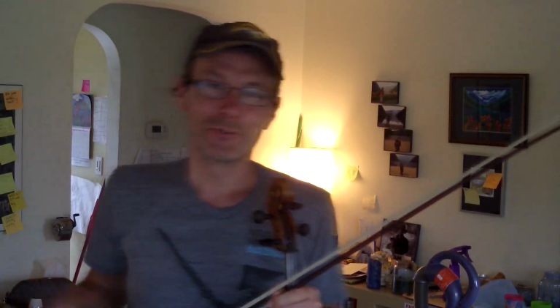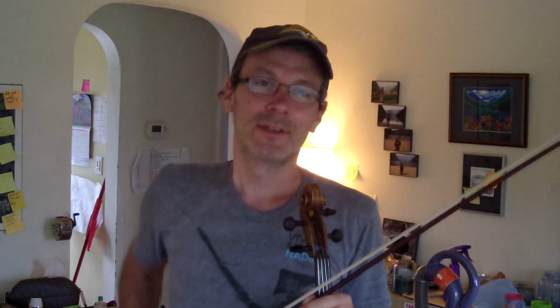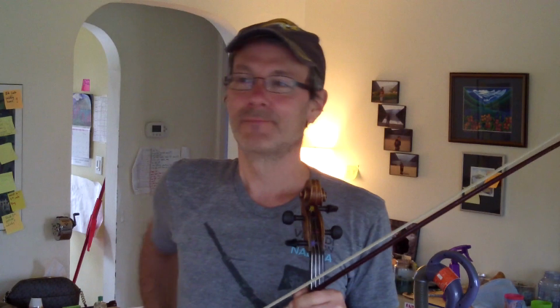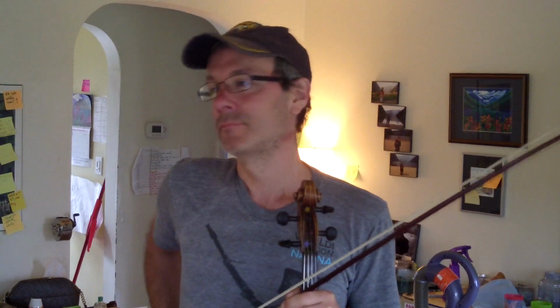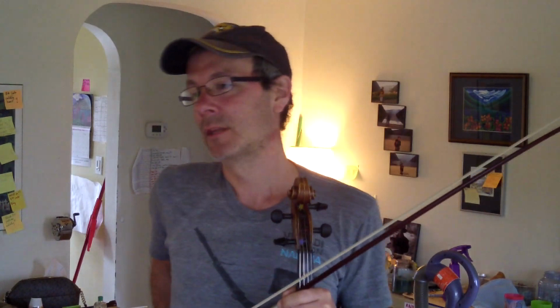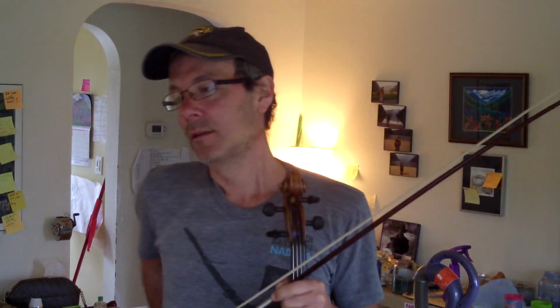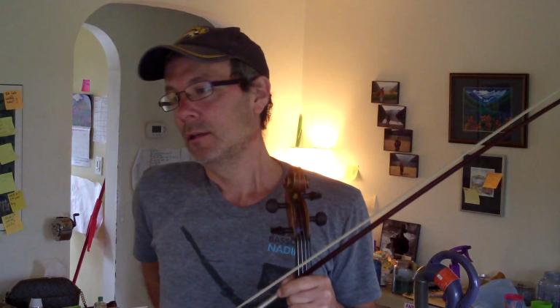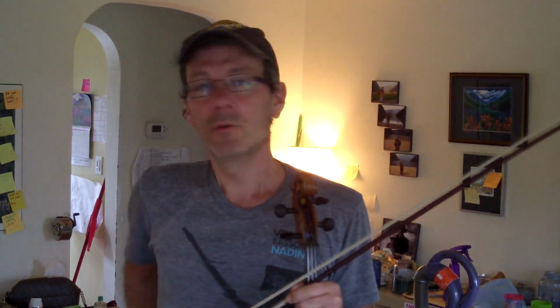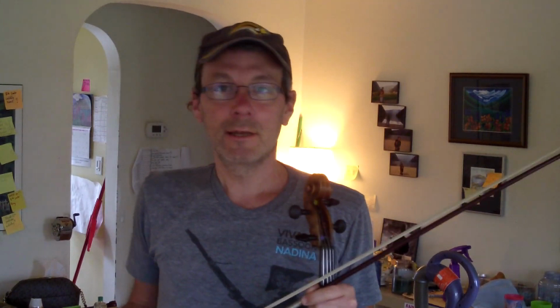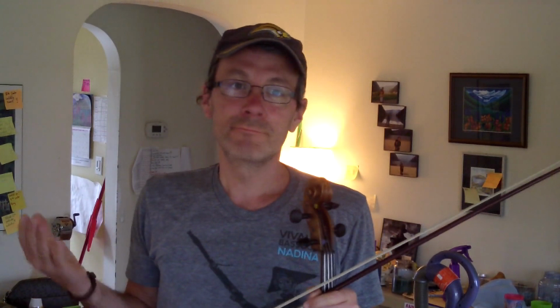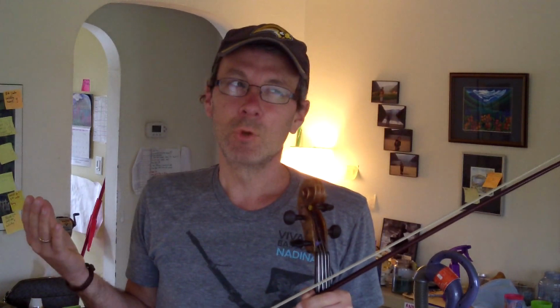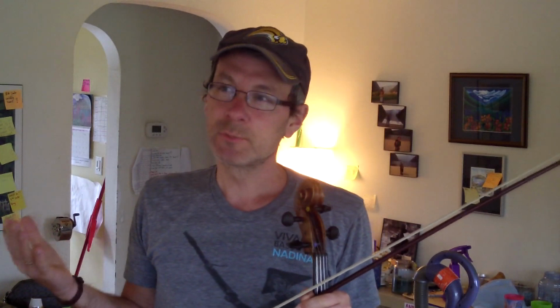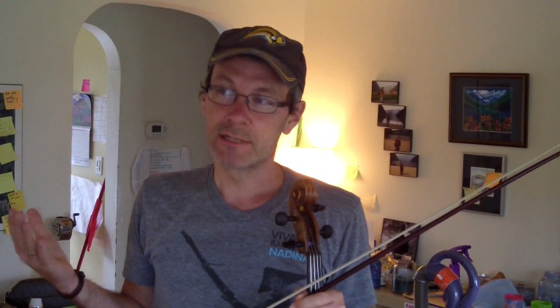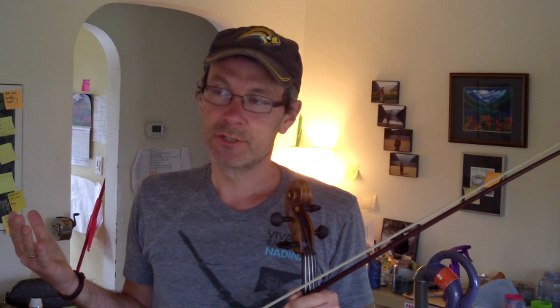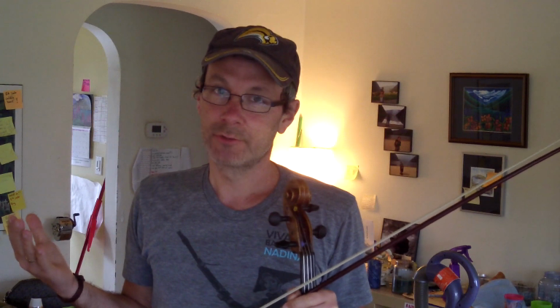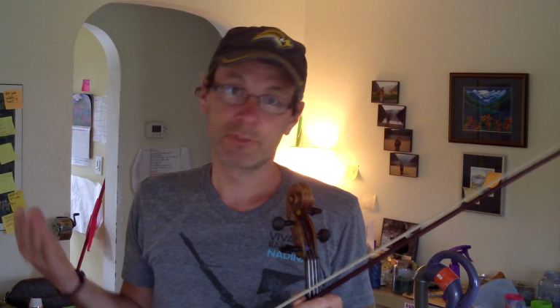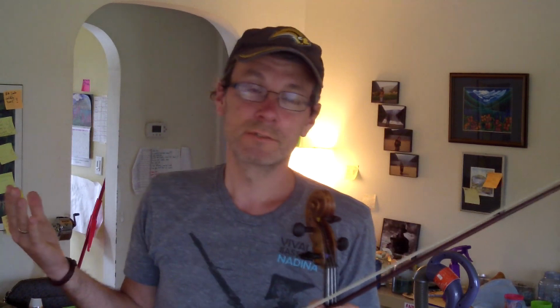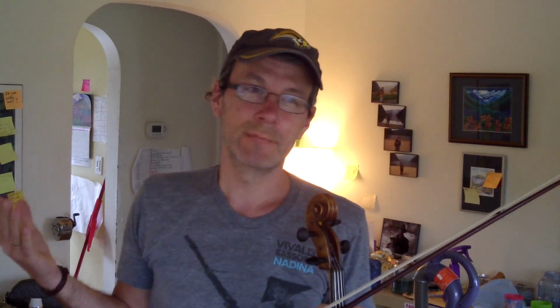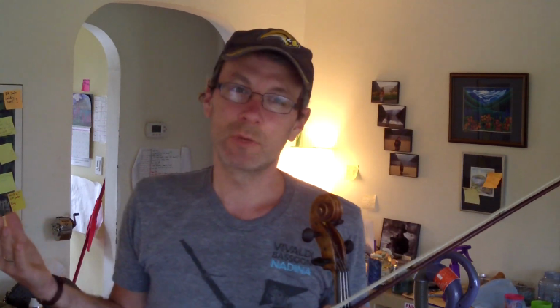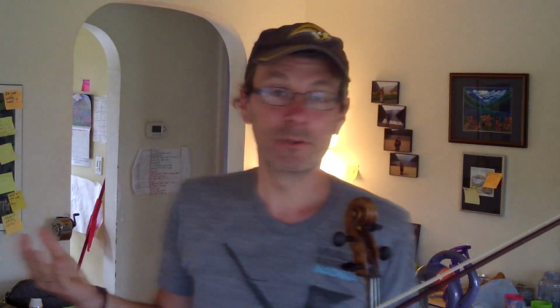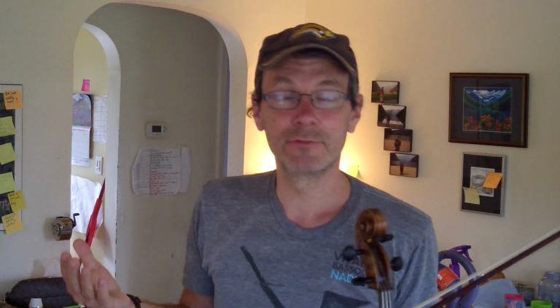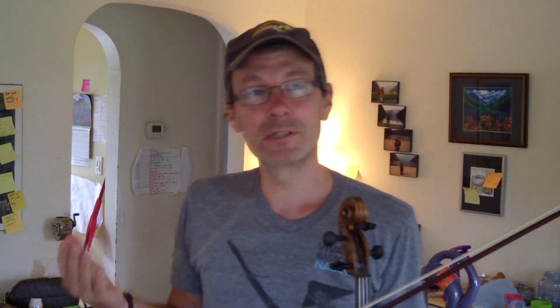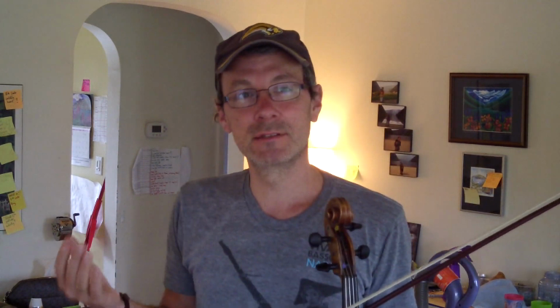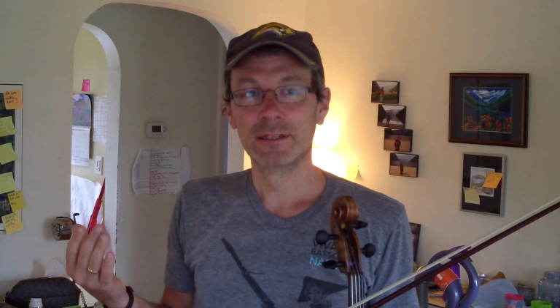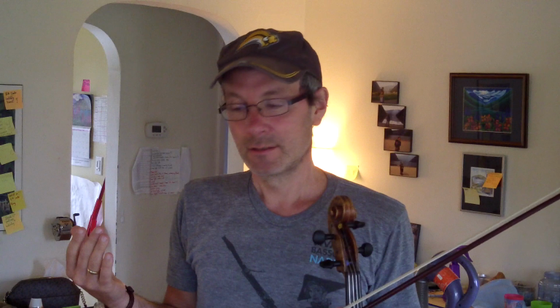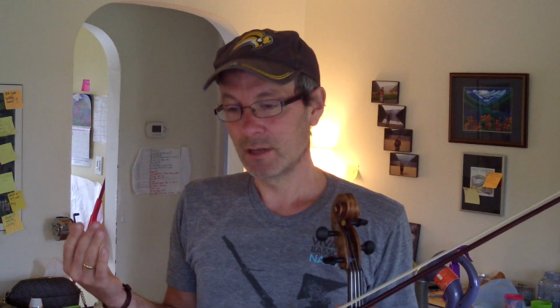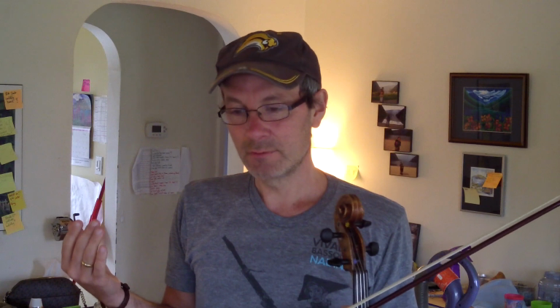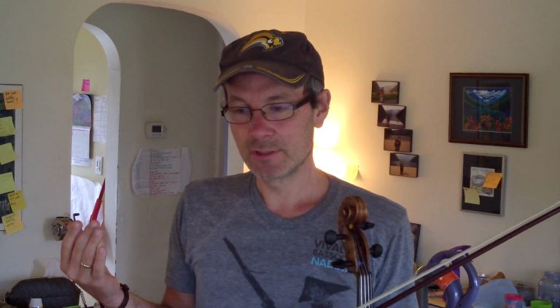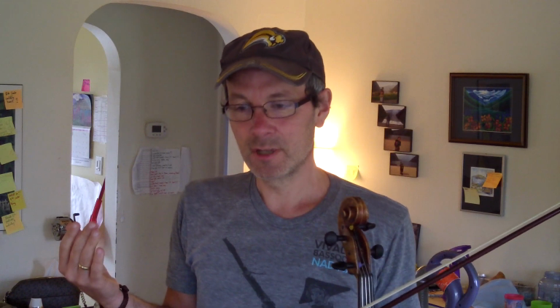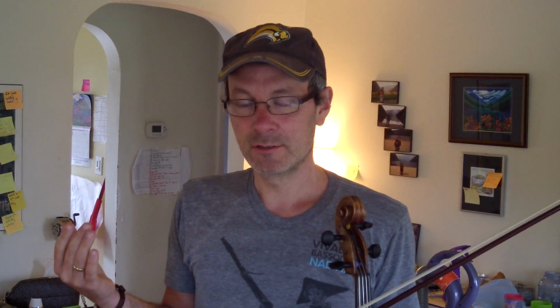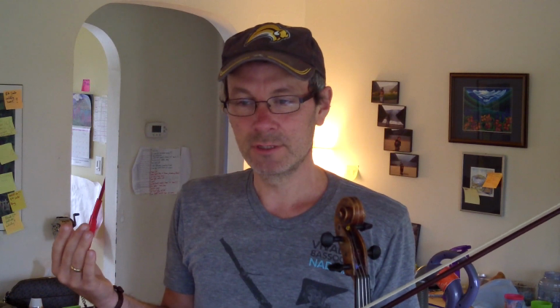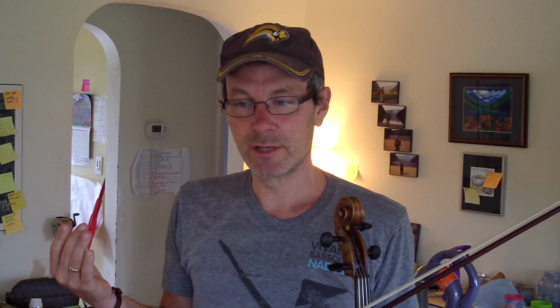Arpeggios. I've only had to play fast arpeggios of a three-octave variety maybe twice in my whole life. And once was in the Stokowski arrangement of the Bach Toccata and Fugue in D minor.